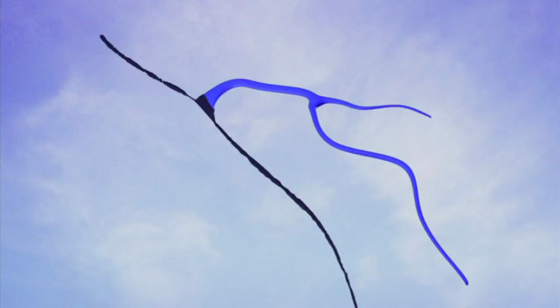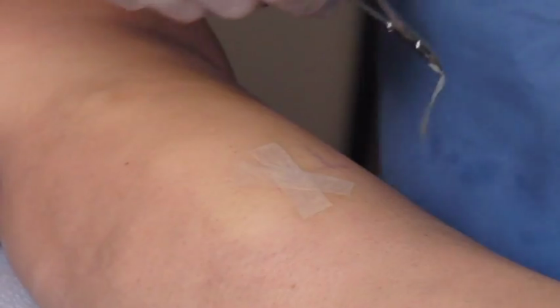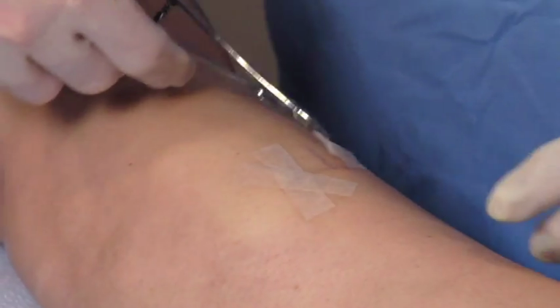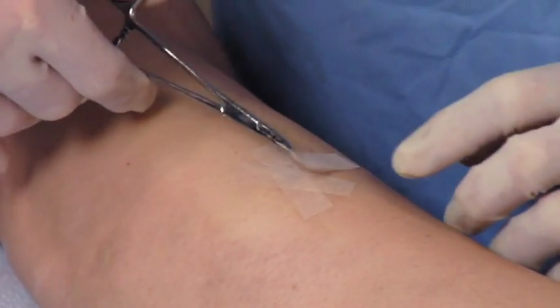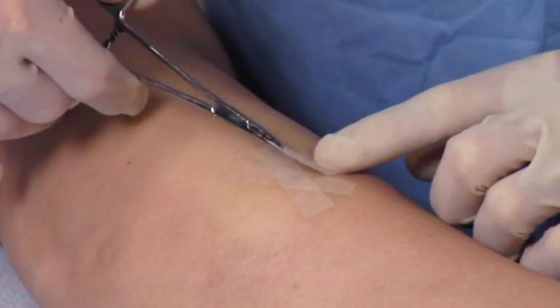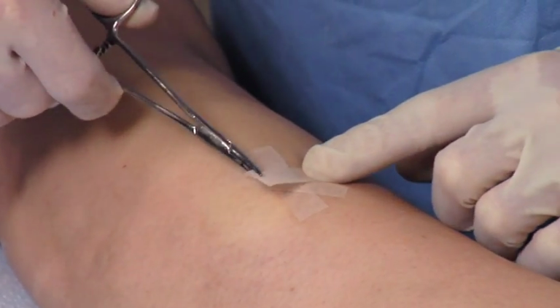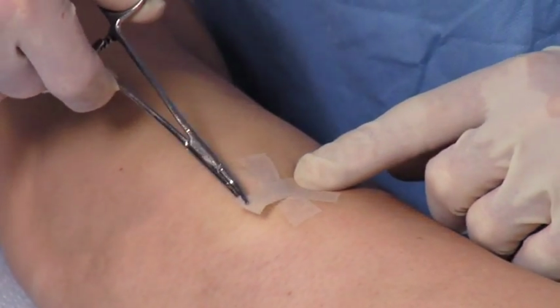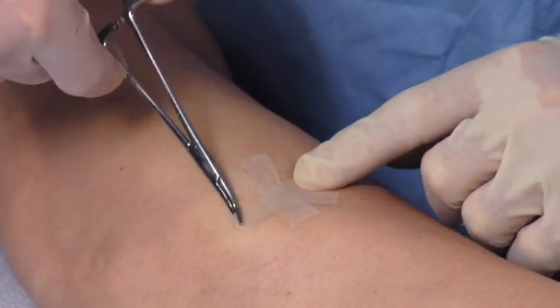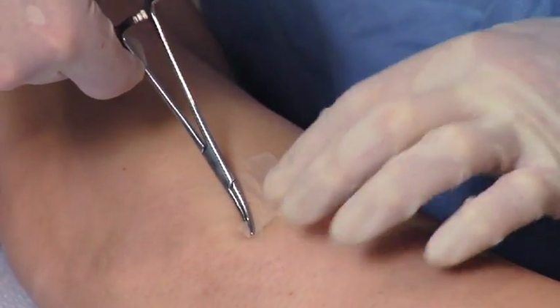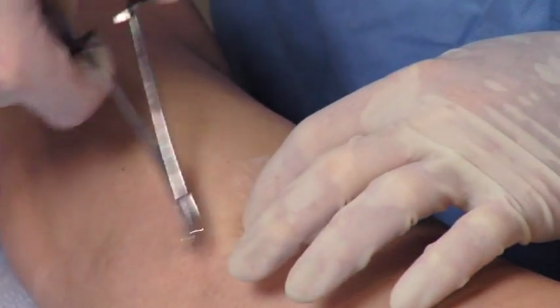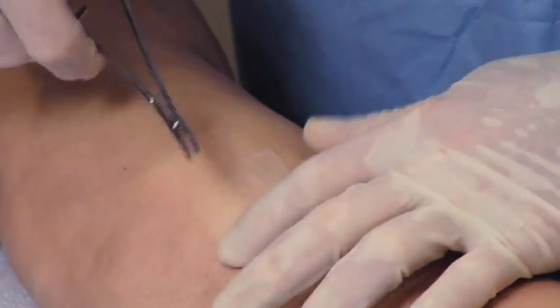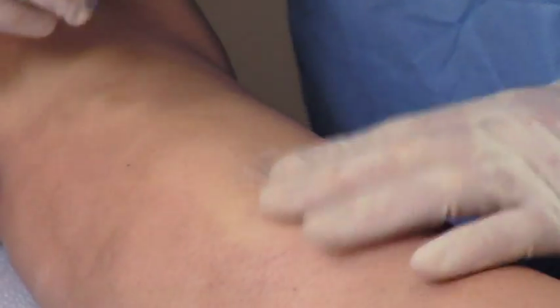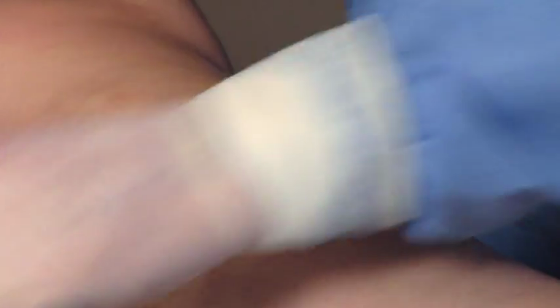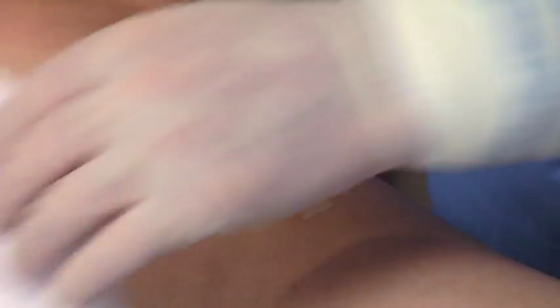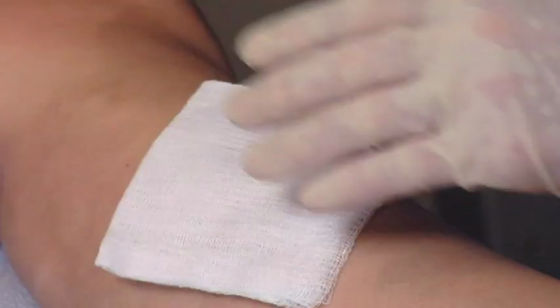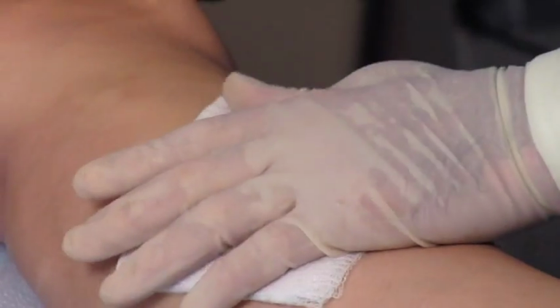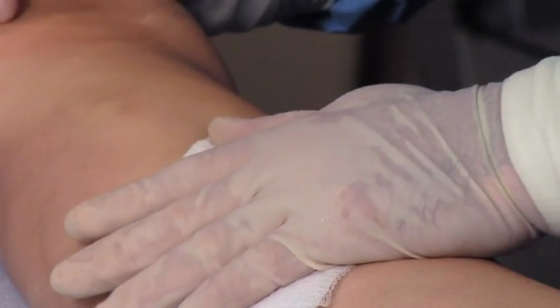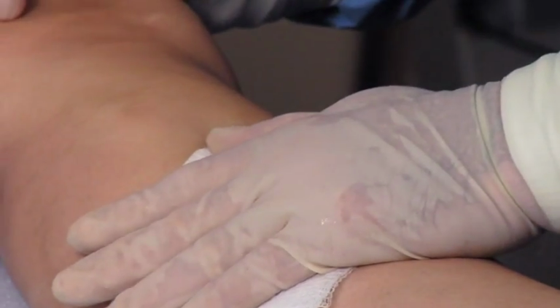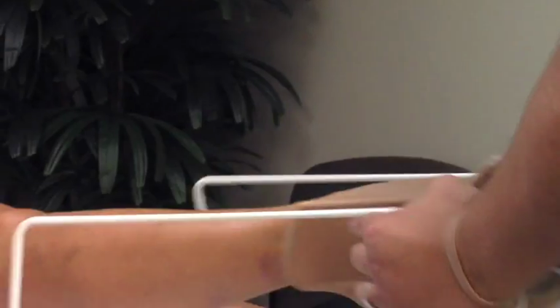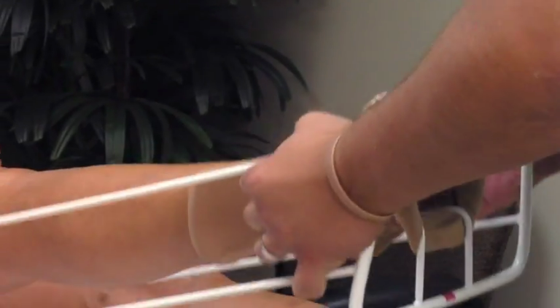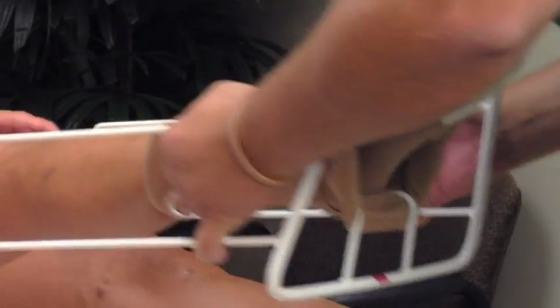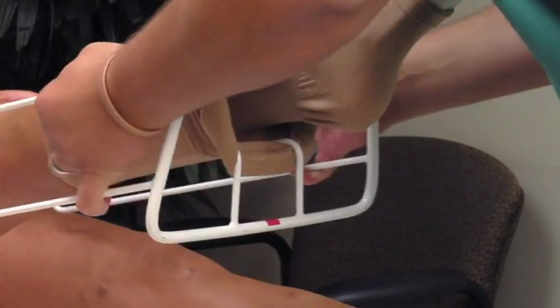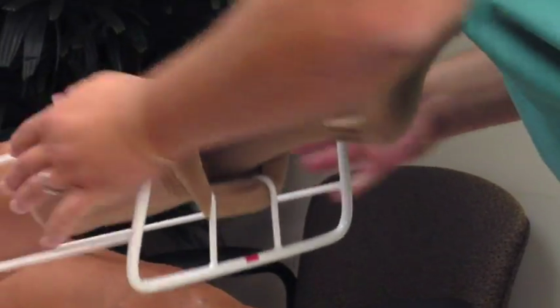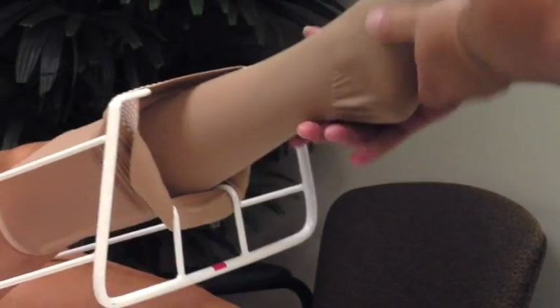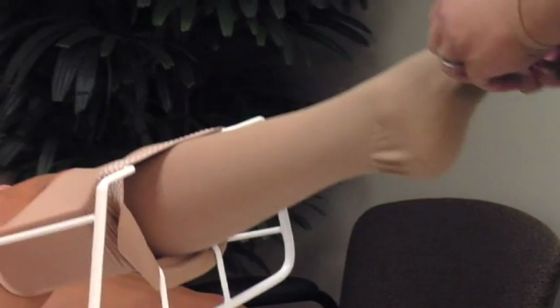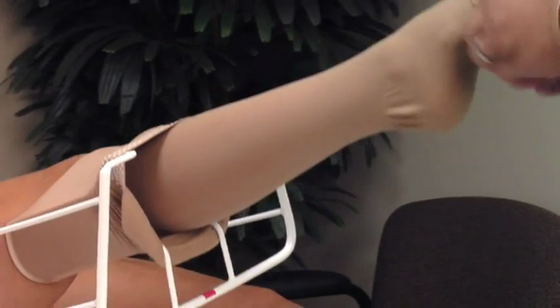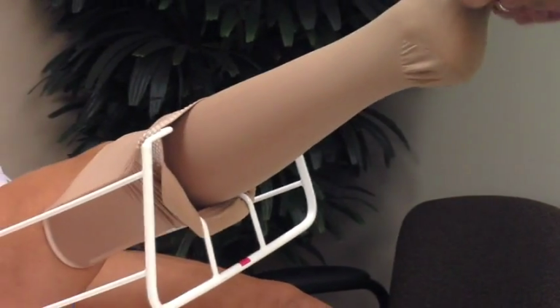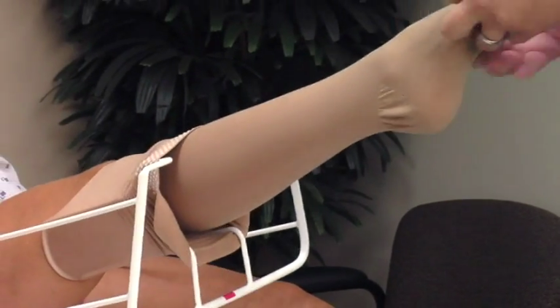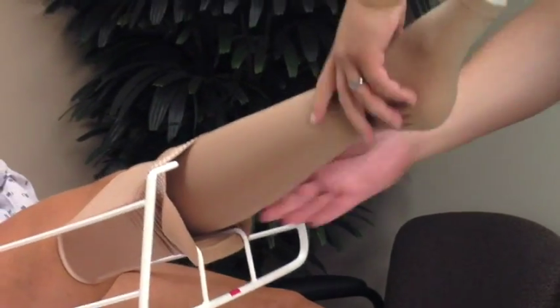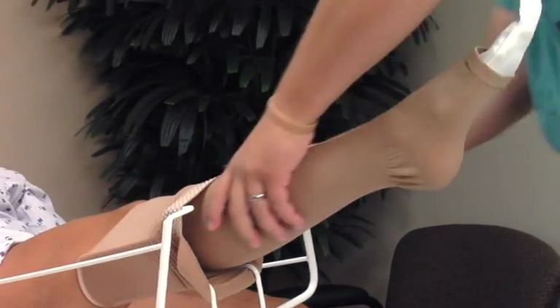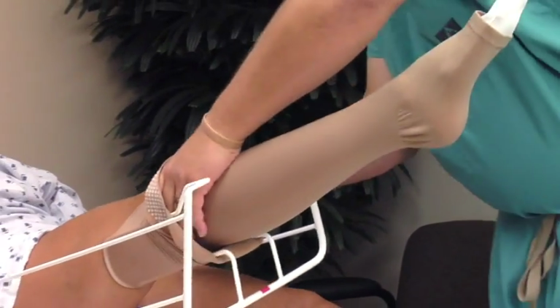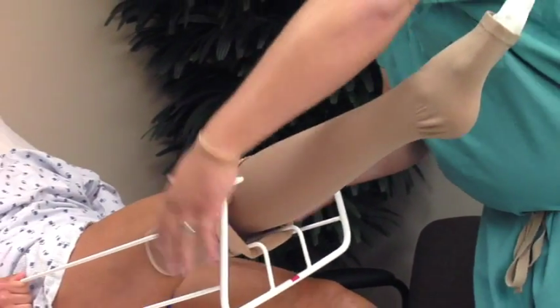Once the ablation procedure is finished, a steristrip tape is placed over the entrance incision and a prescription strength compression stocking is placed on the leg. You are then released to go home.